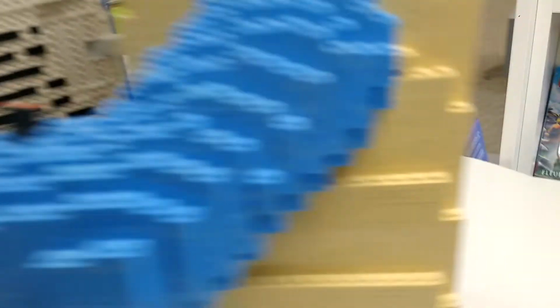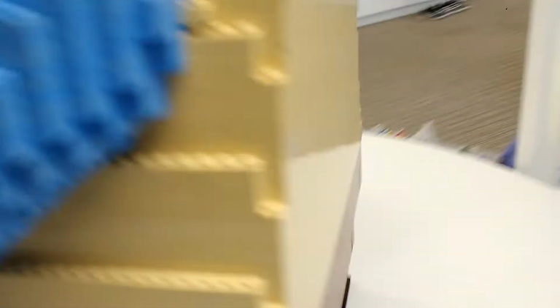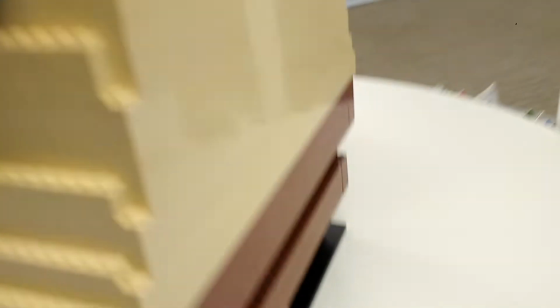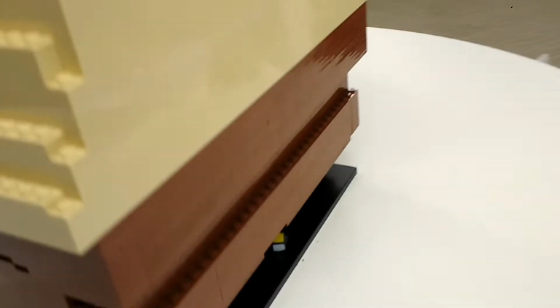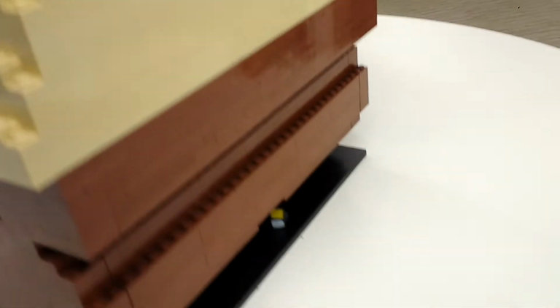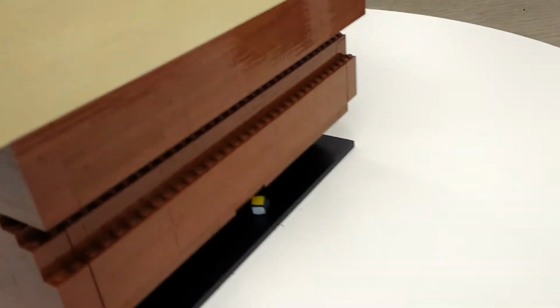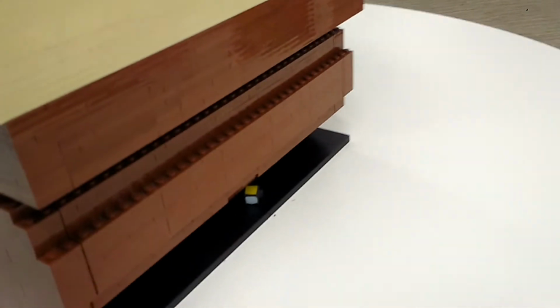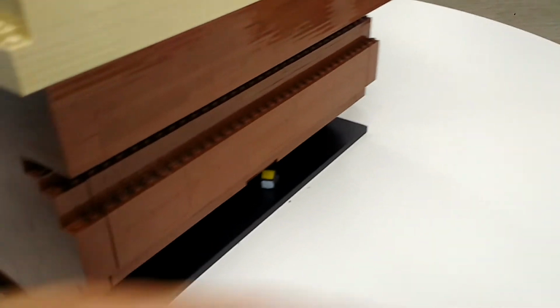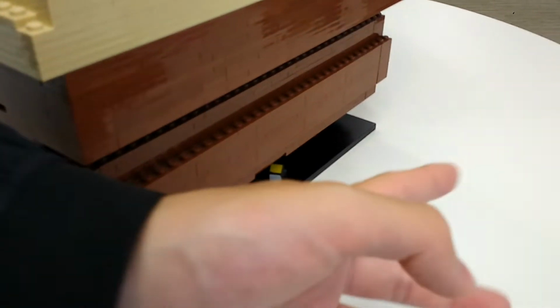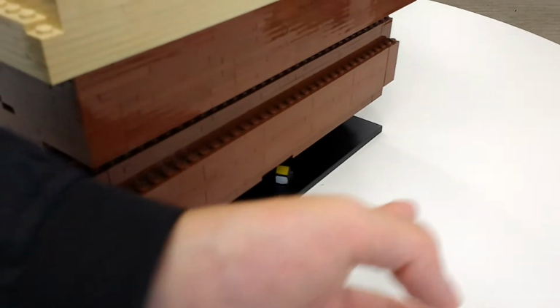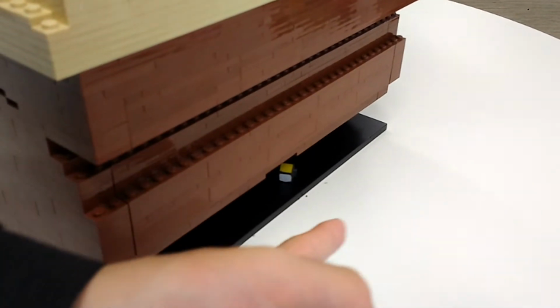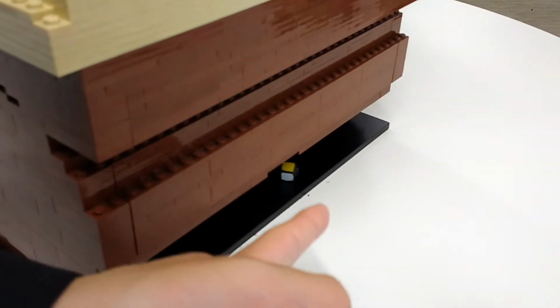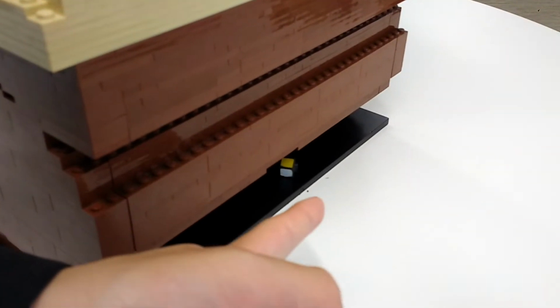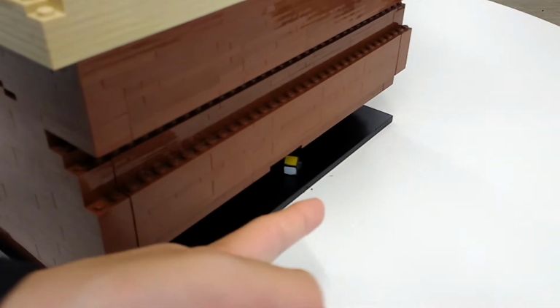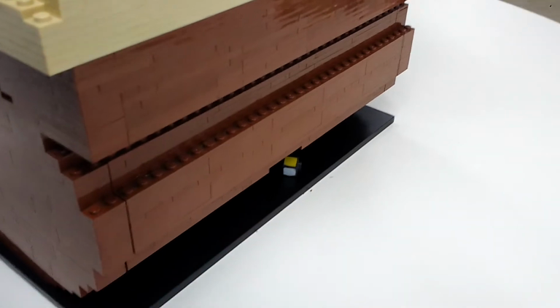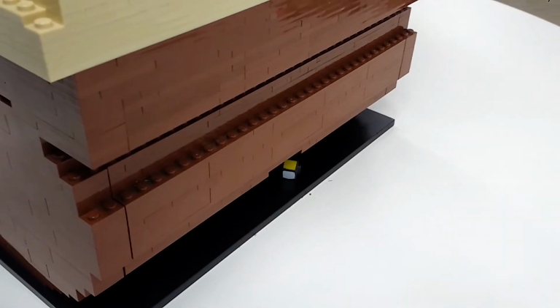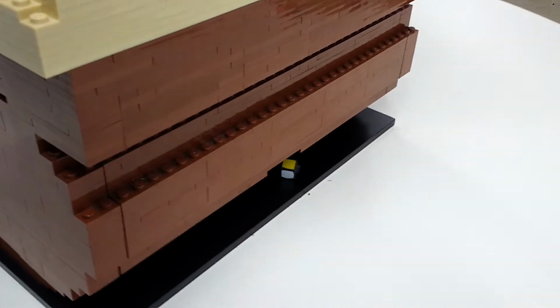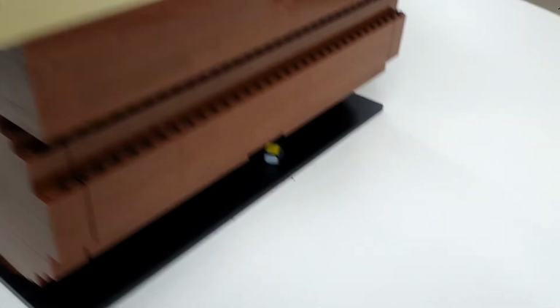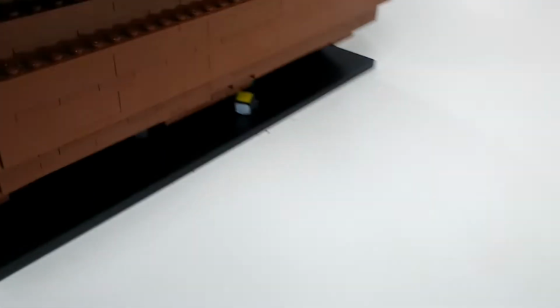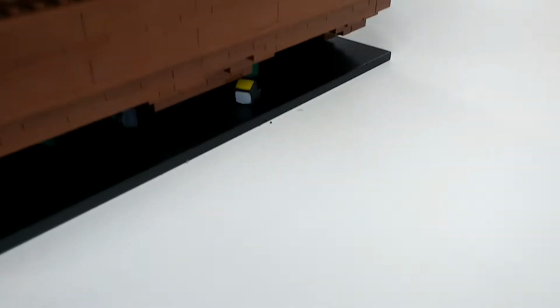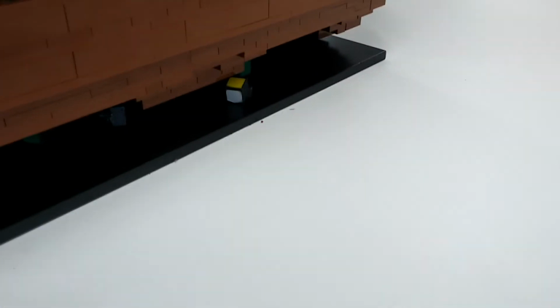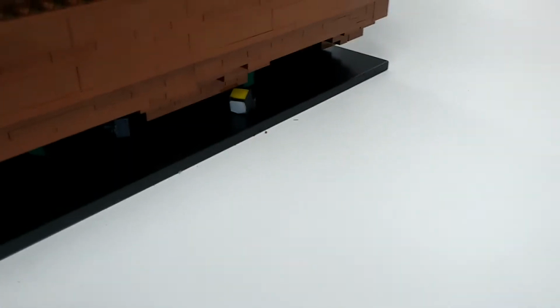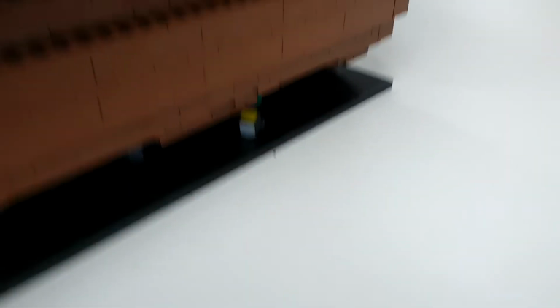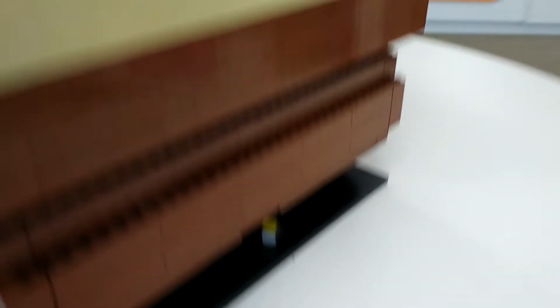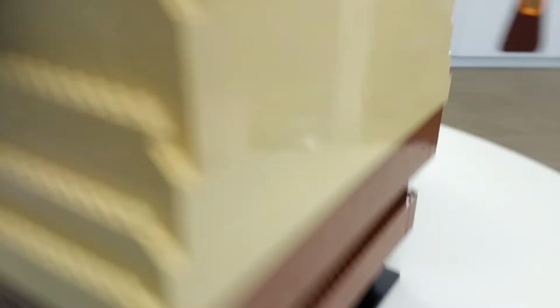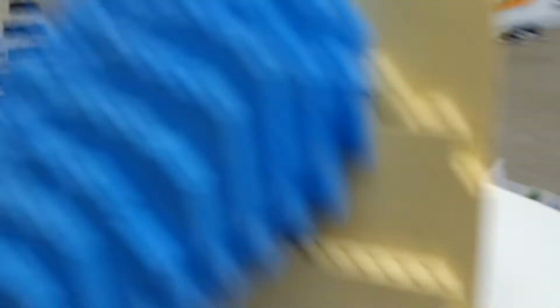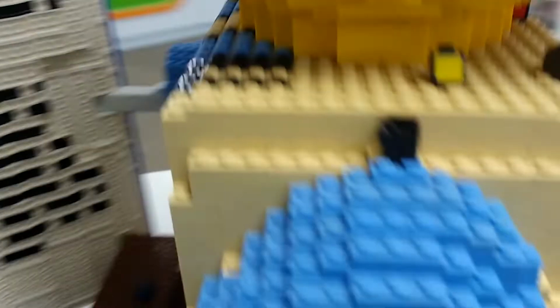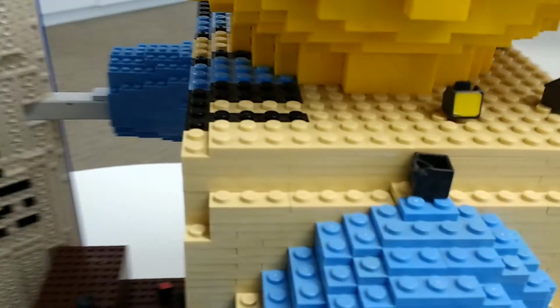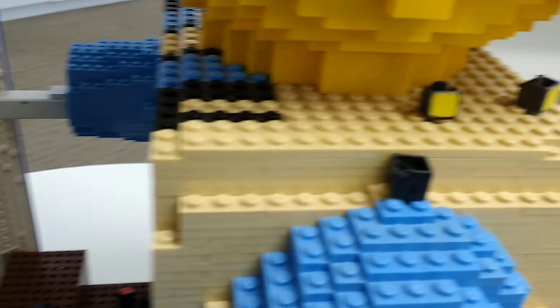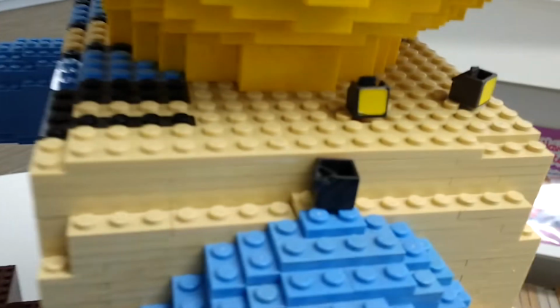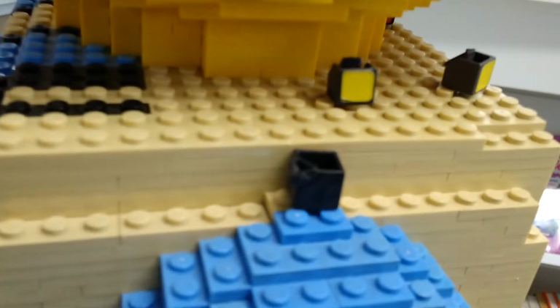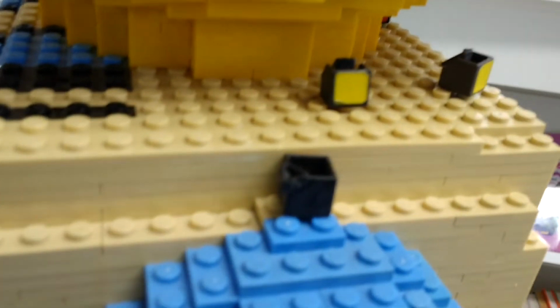If we go around this way, it looks like there's stuff coming out of his ass. What is that? No idea. It's not even Lego — I think it looks like bits of Rubik's Cube.